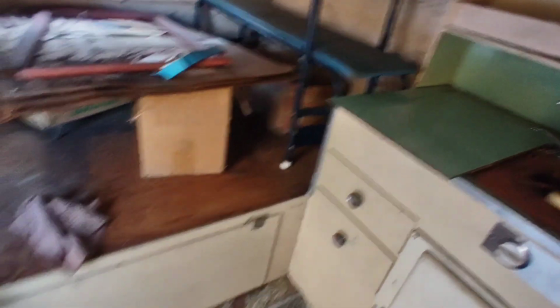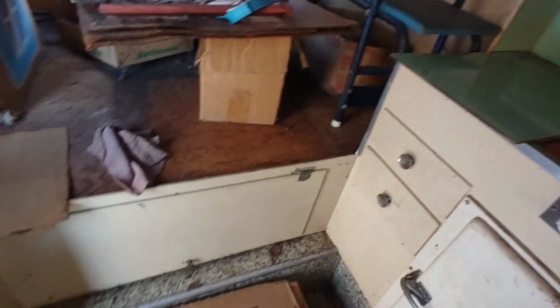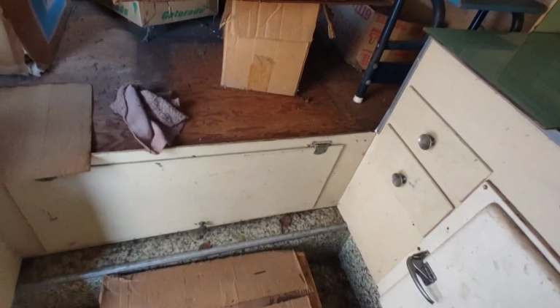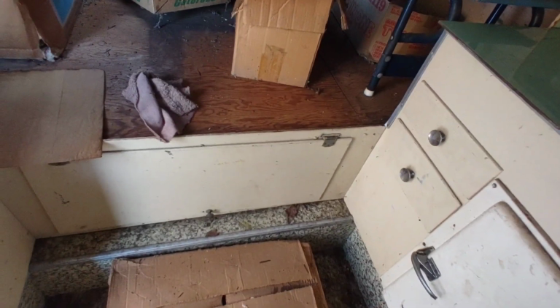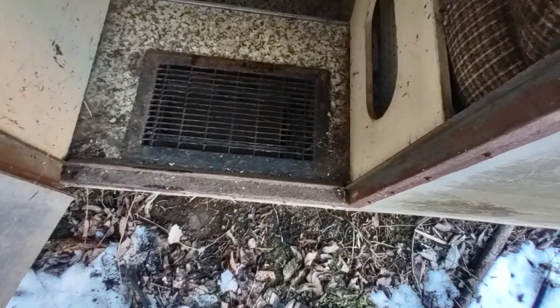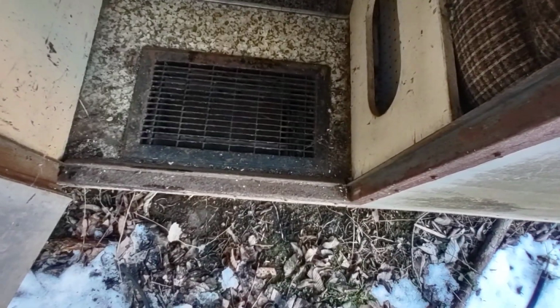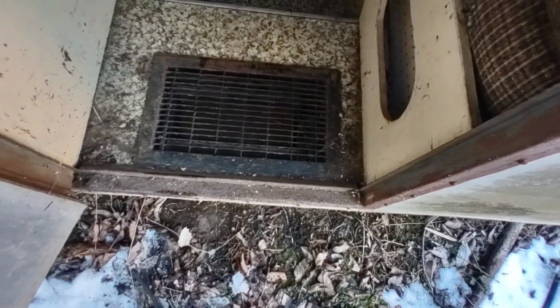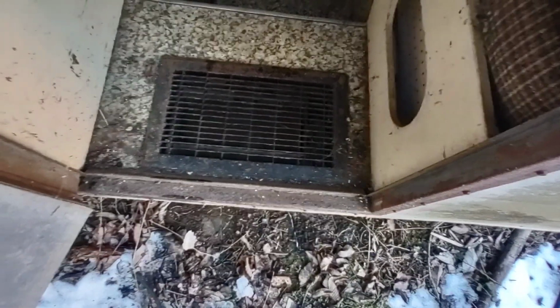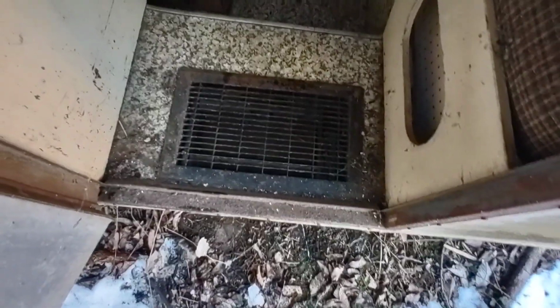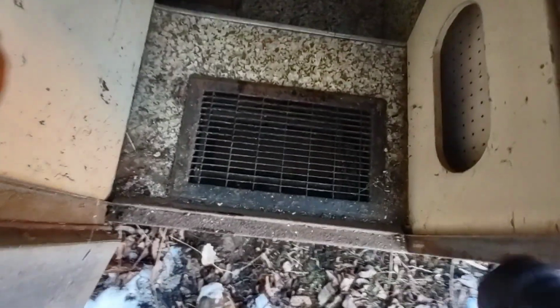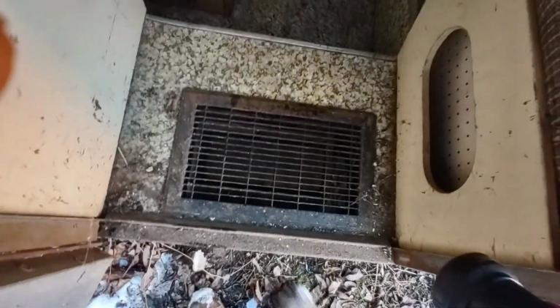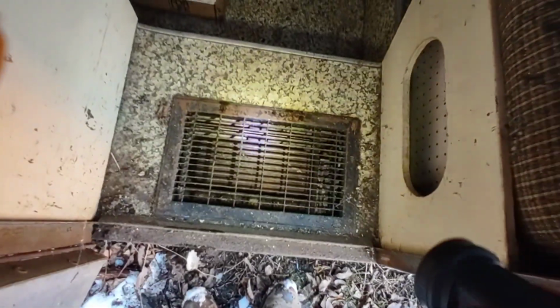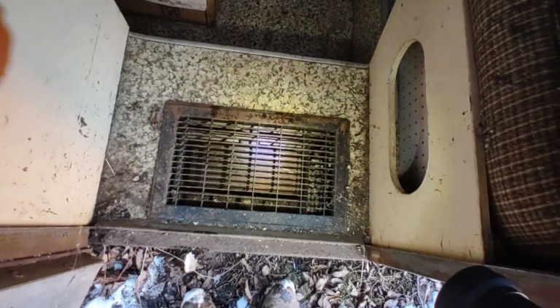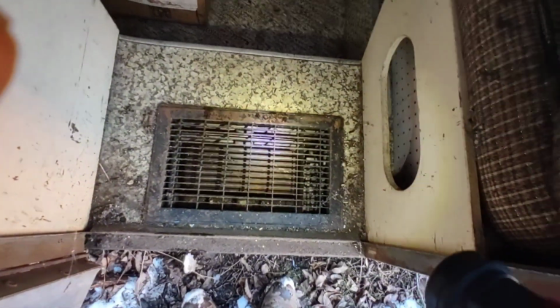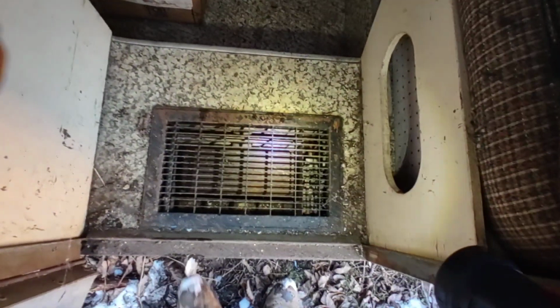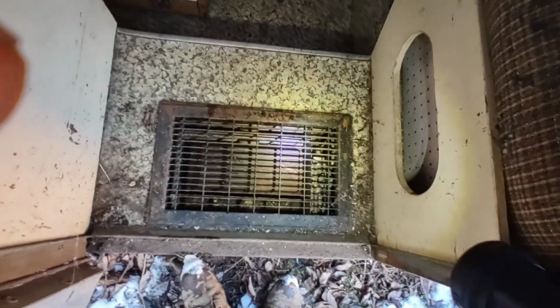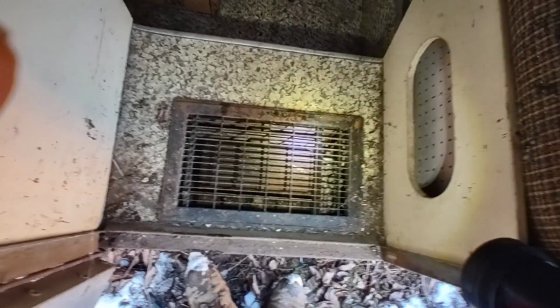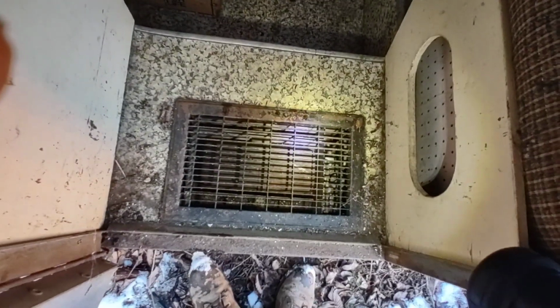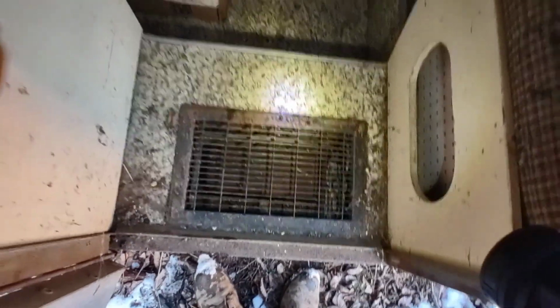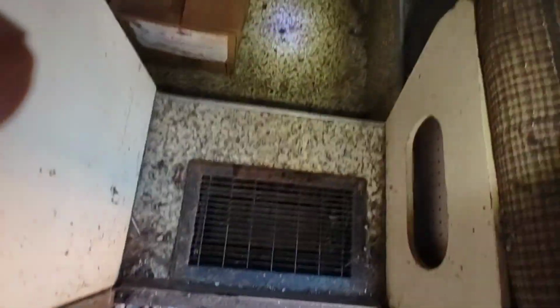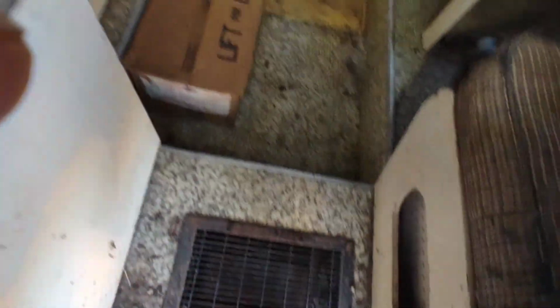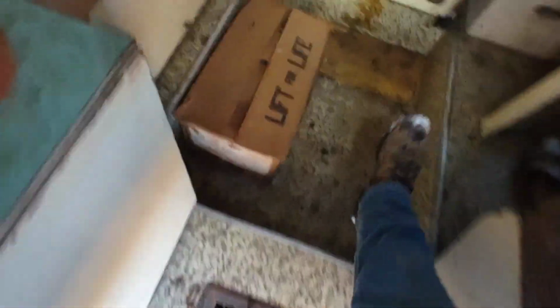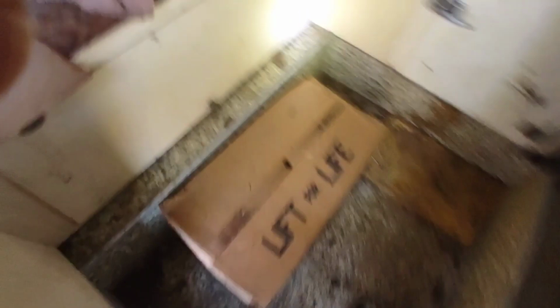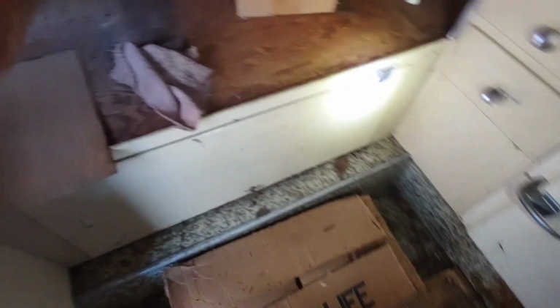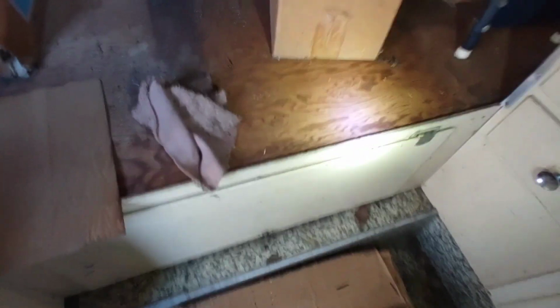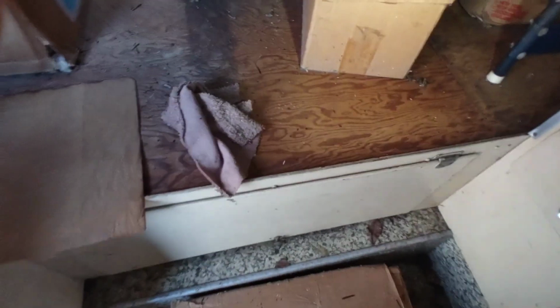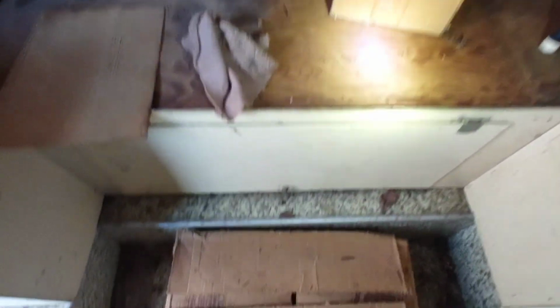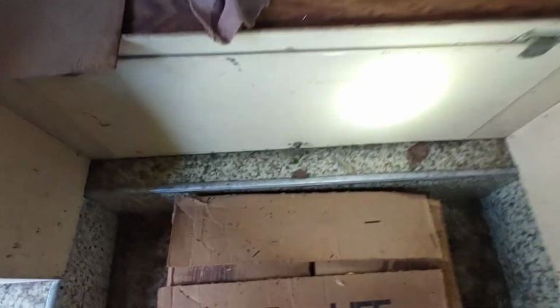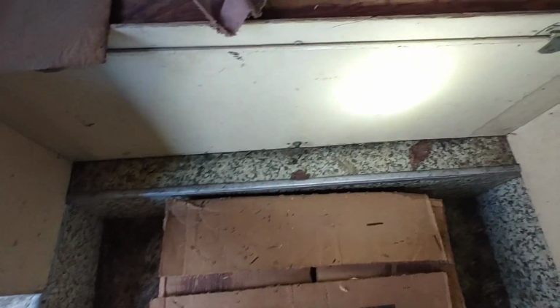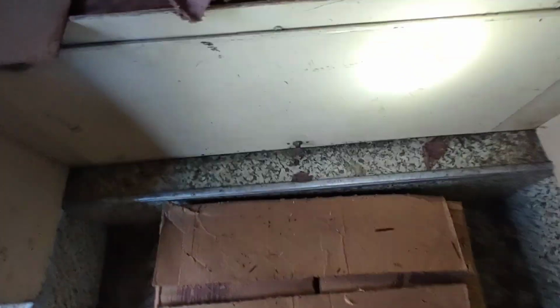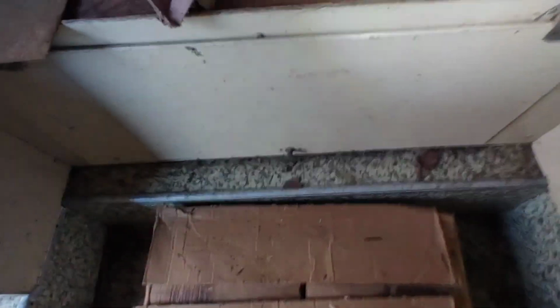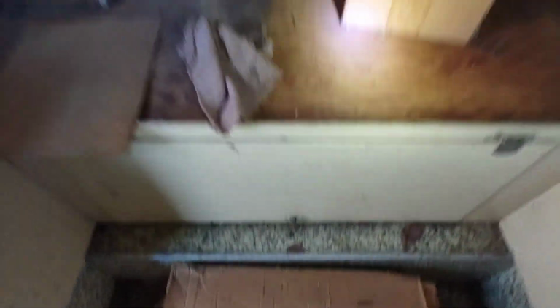Let's see what's in that cabinet. Real quick, I want to show you — that's a furnace heater right there in the floorboard as you walk in the door. Not sure how safe that is, but hey, keeps your feet warm.